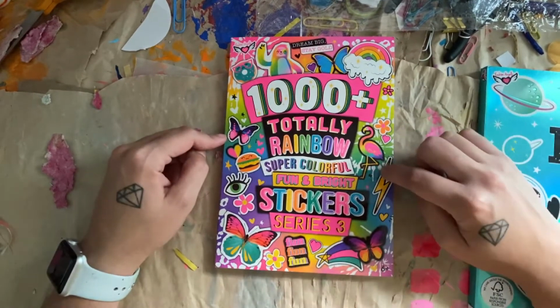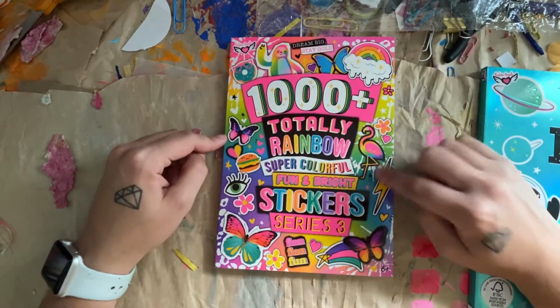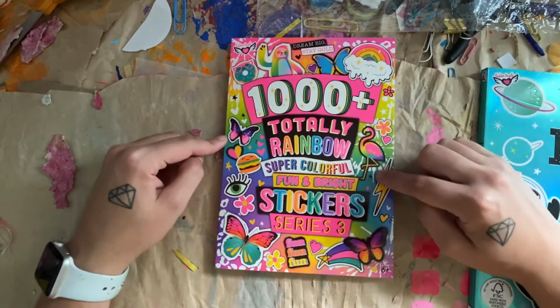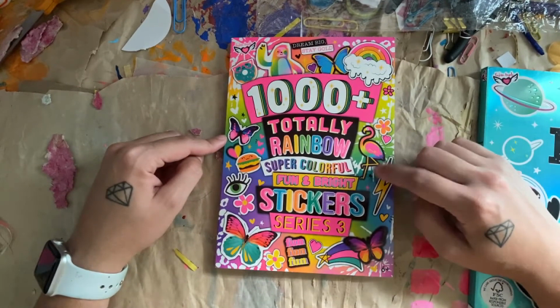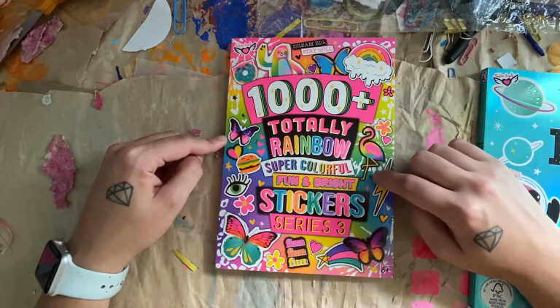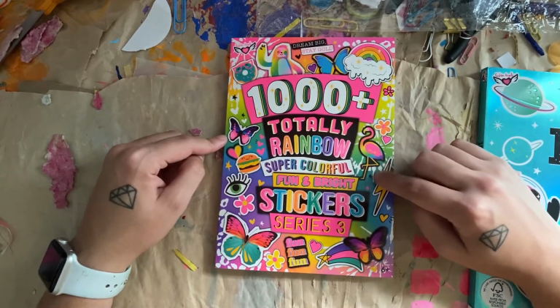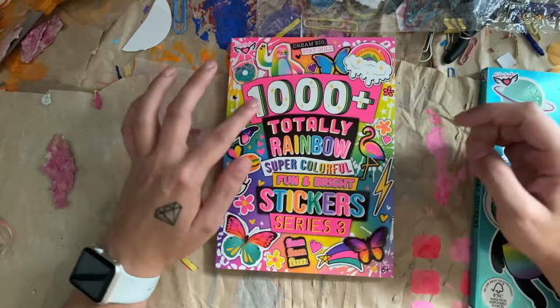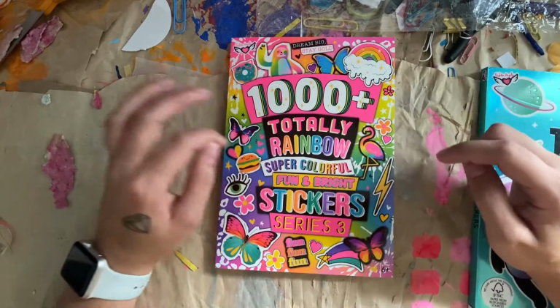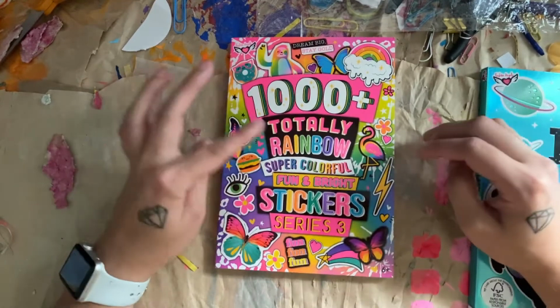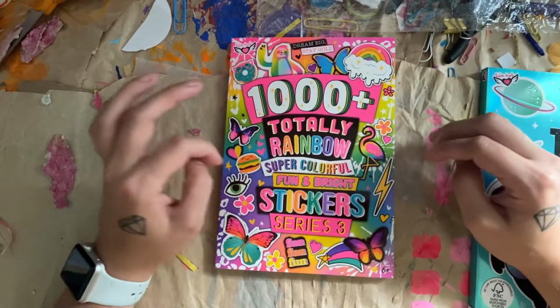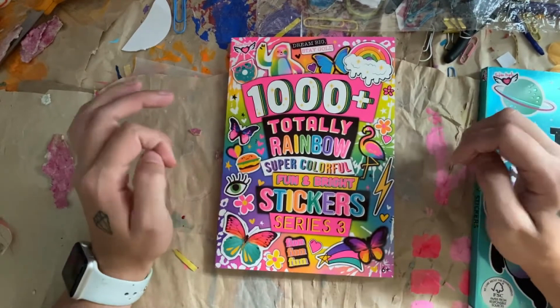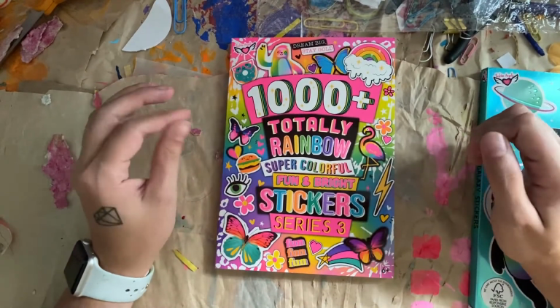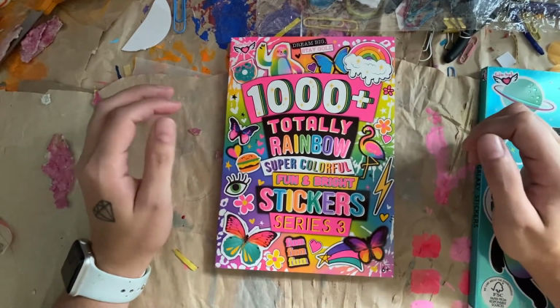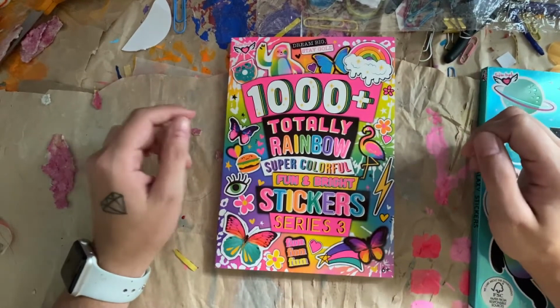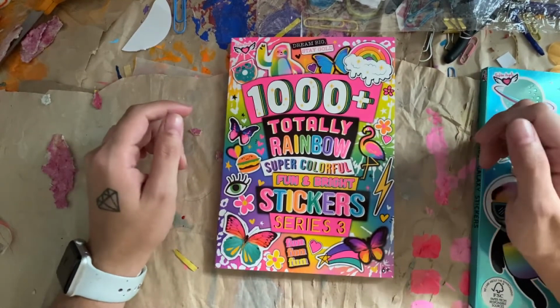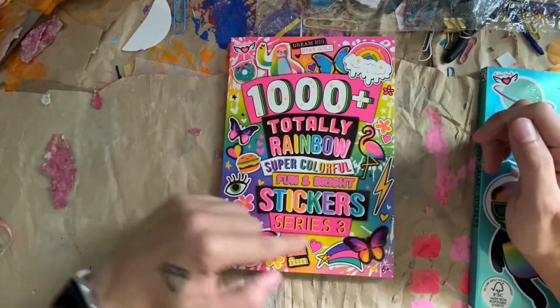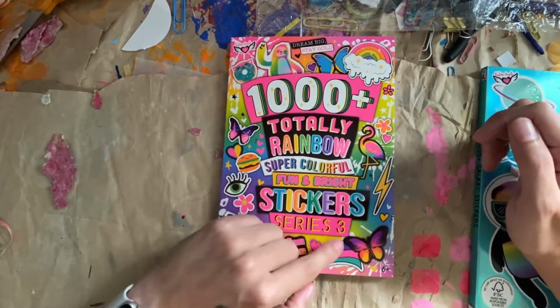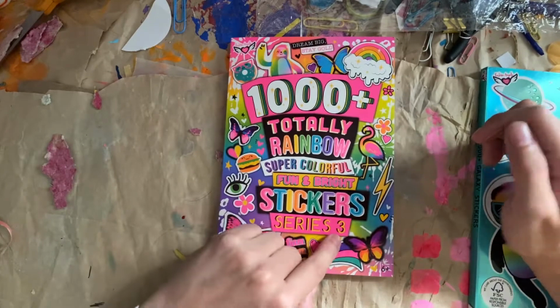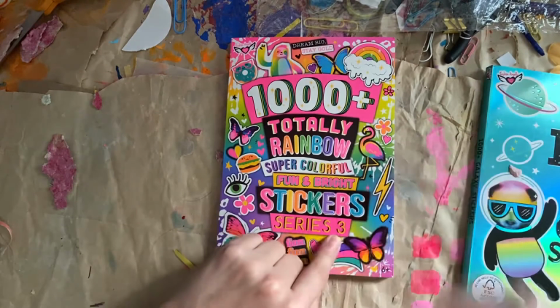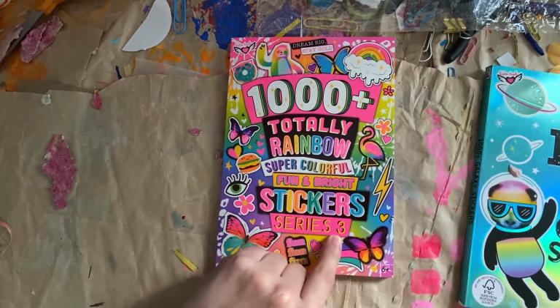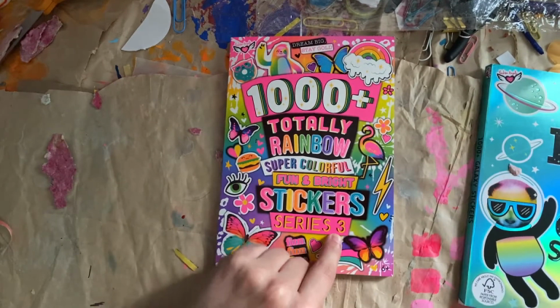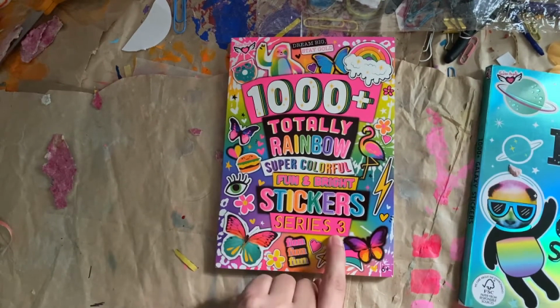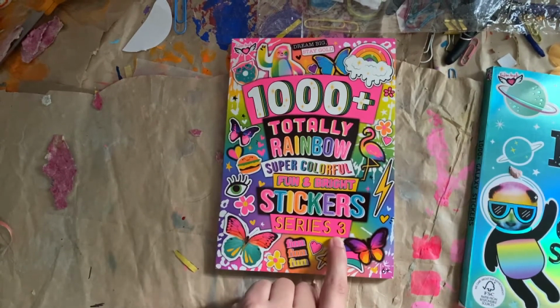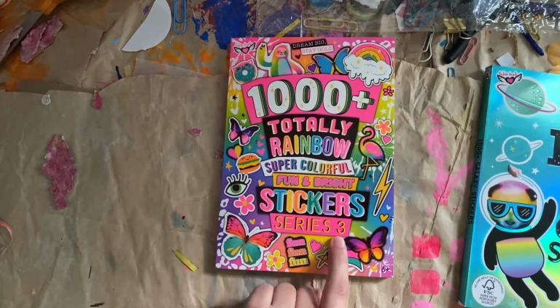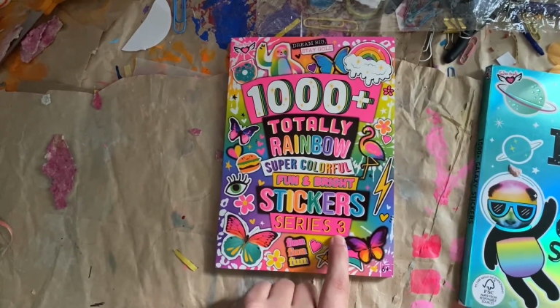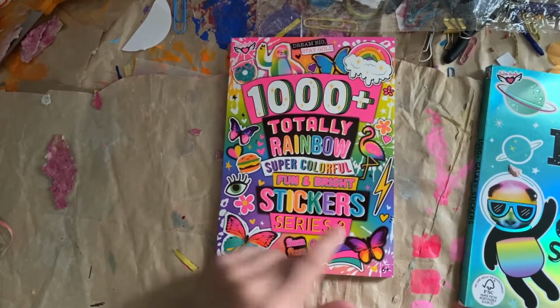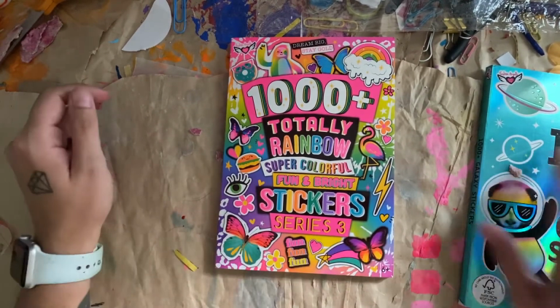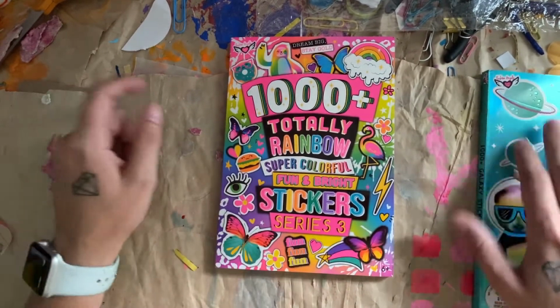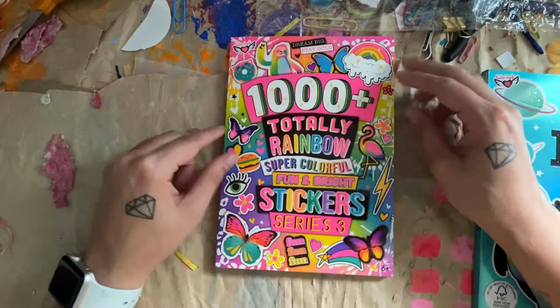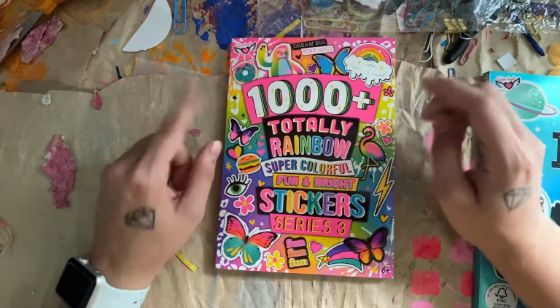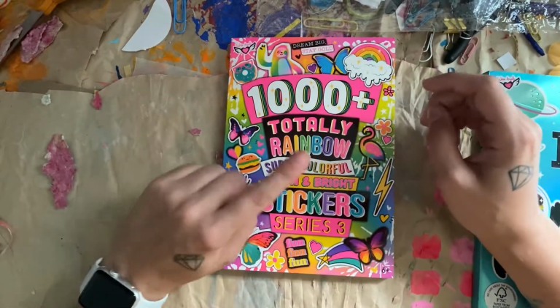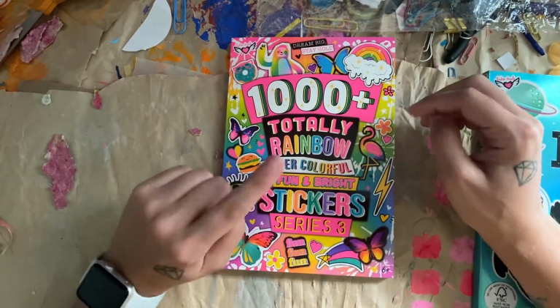Anyway, let's start with the 1000 Plus Totally Rainbow Super Colorful Fun and Bright Stickers Series 3. I just read that — I didn't even know there was a Series 1 and 2, so I might have to be on the lookout for those ones.